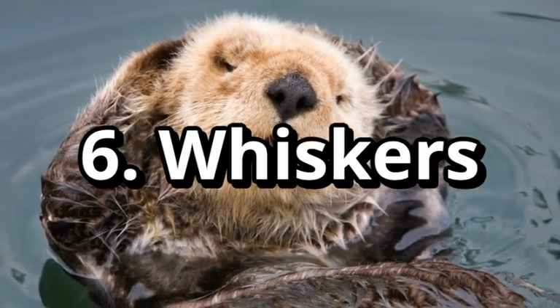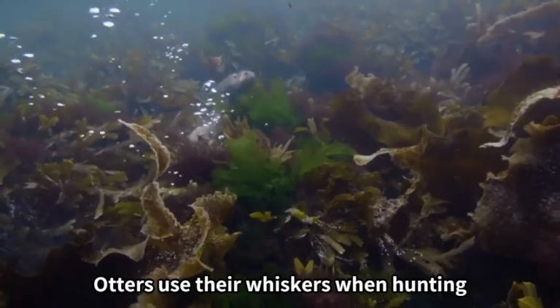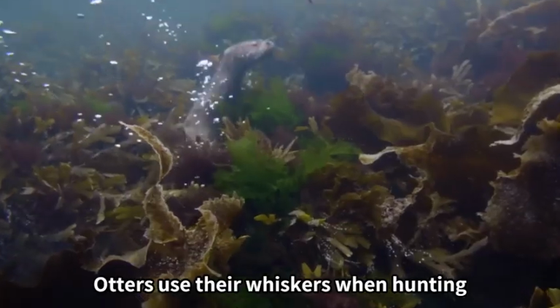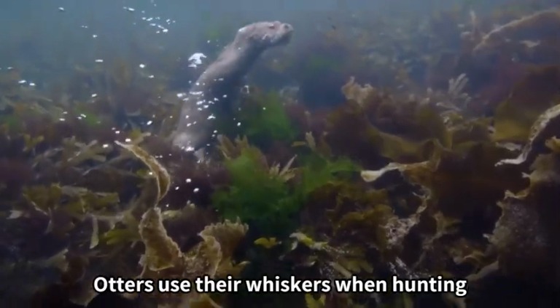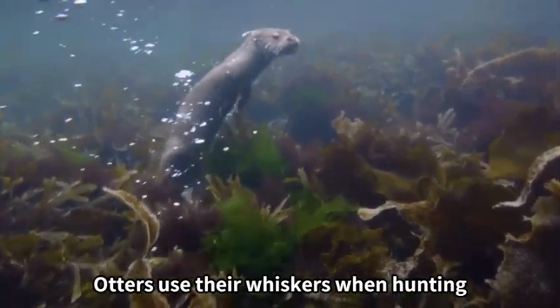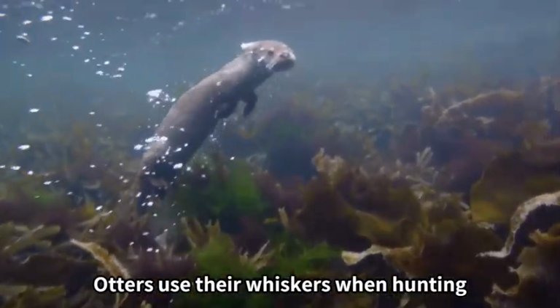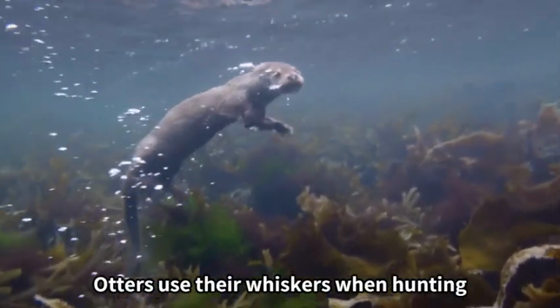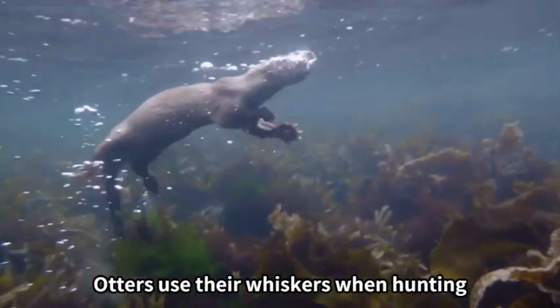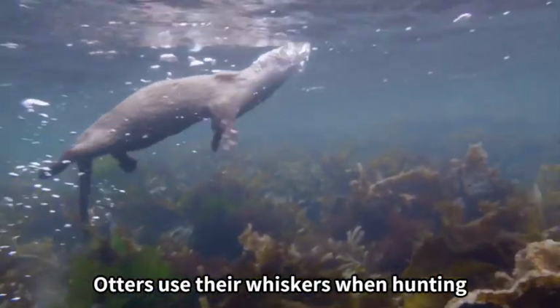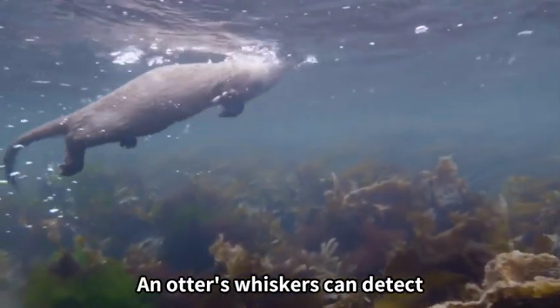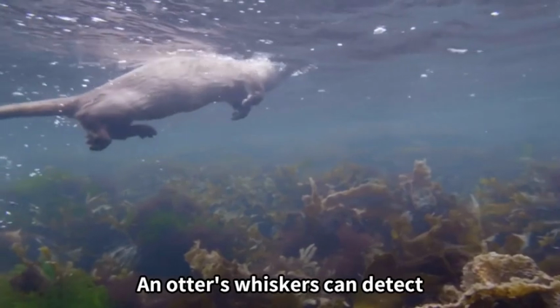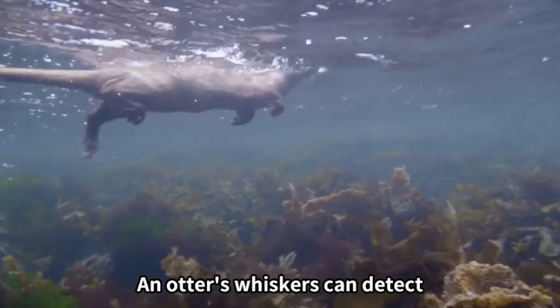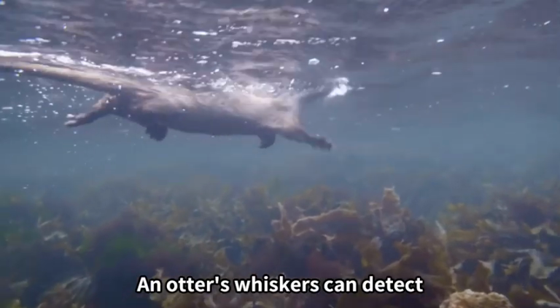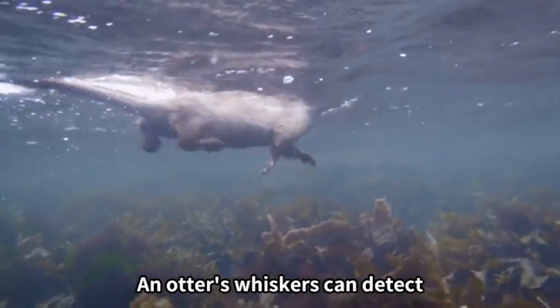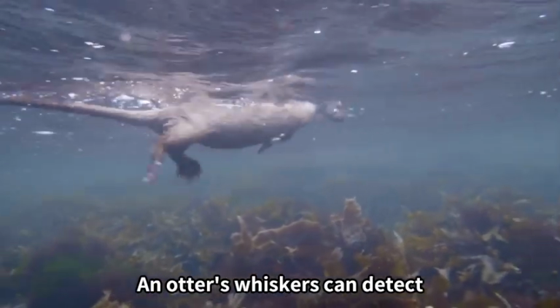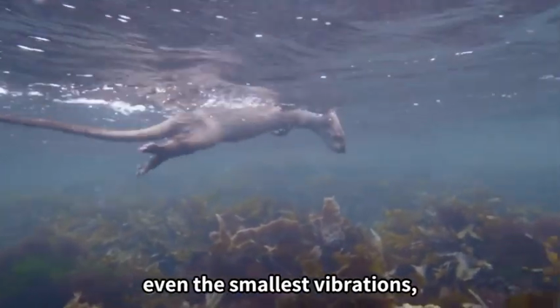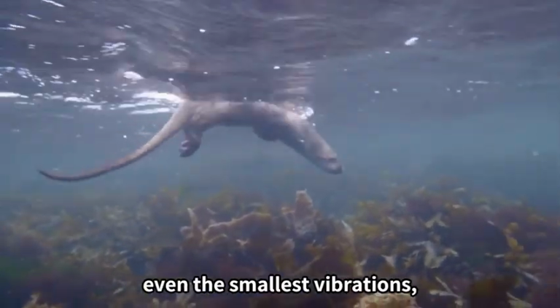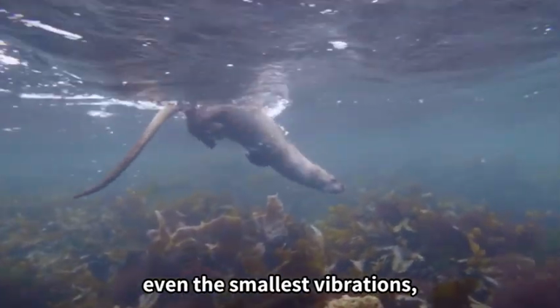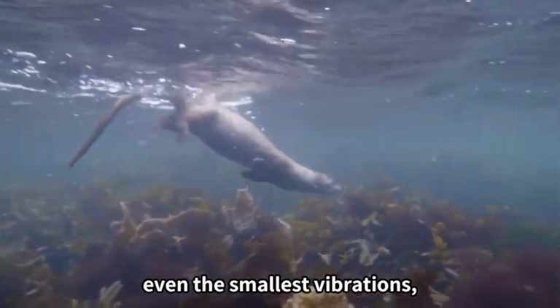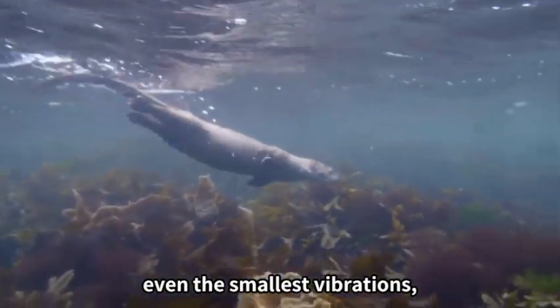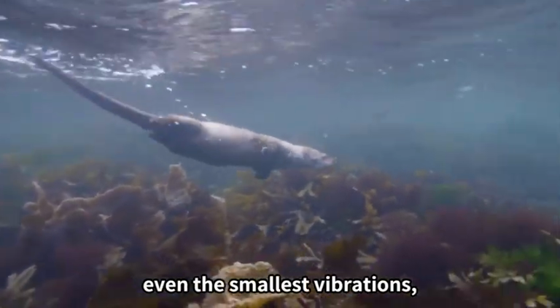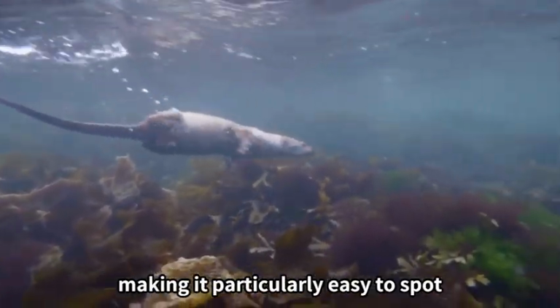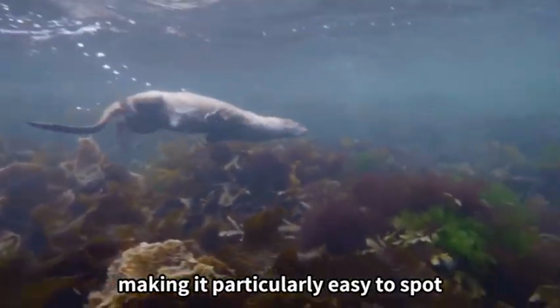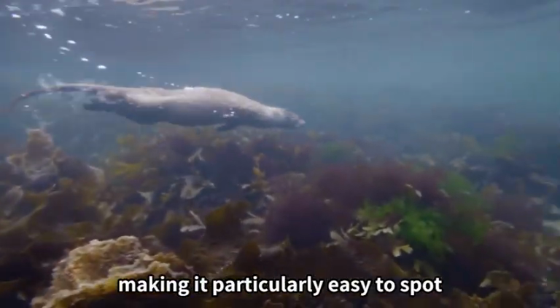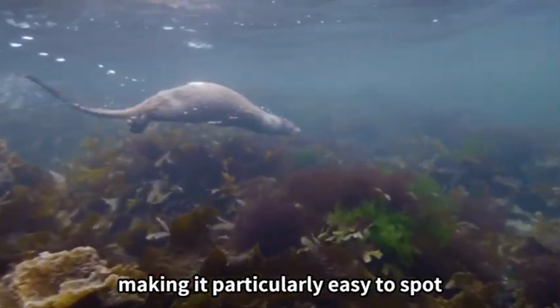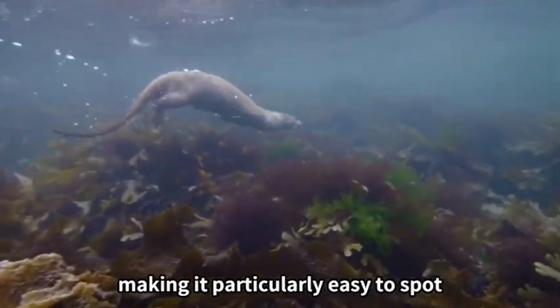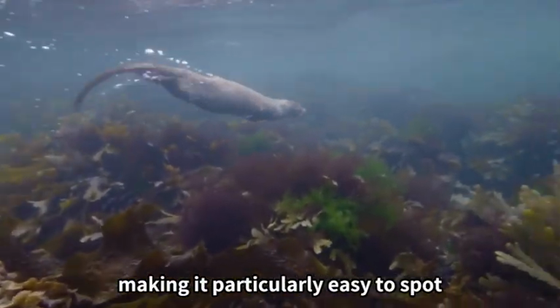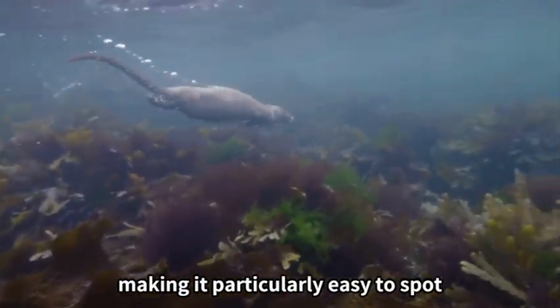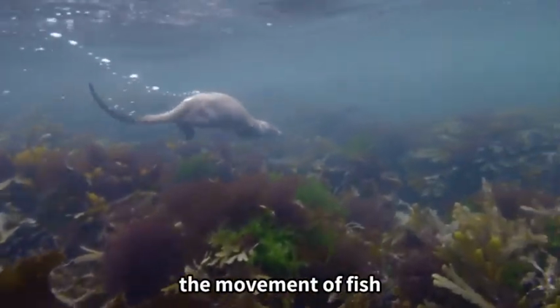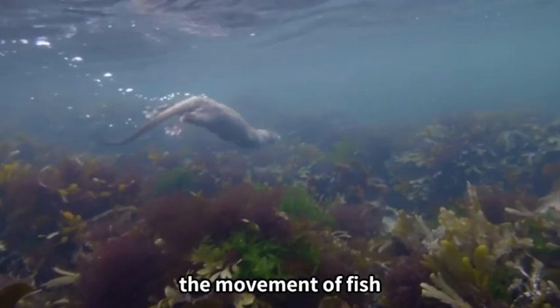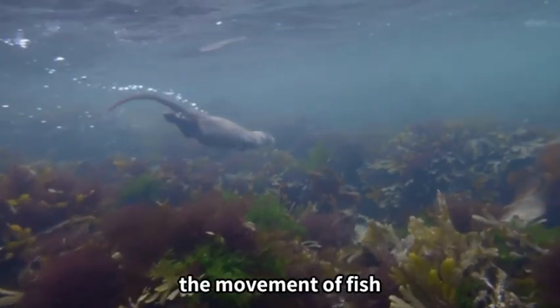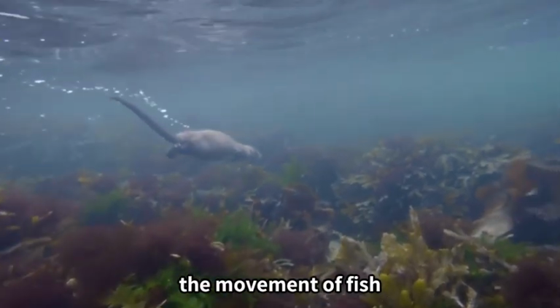Otters use their whiskers when hunting. An otter's whiskers can detect even the smallest vibrations, making it particularly easy to spot the movement of fish.